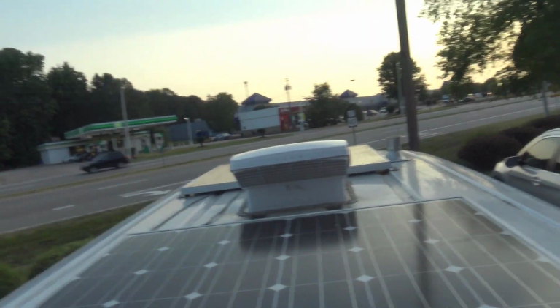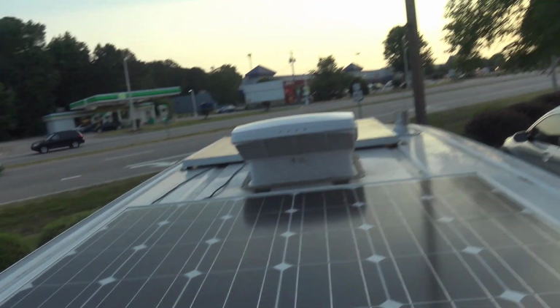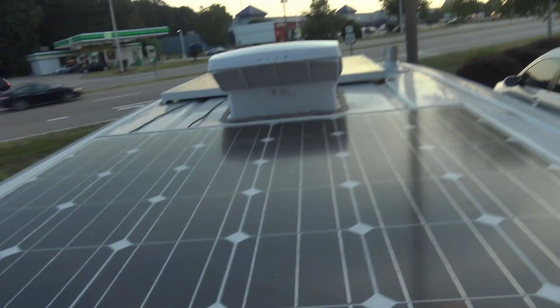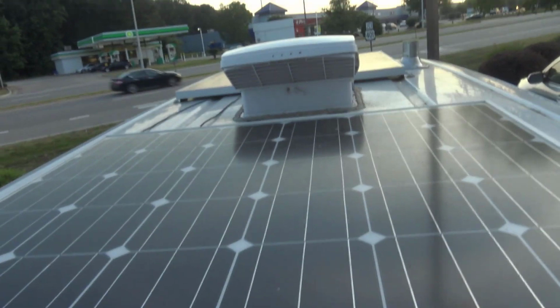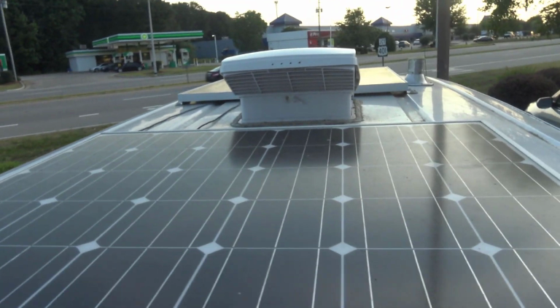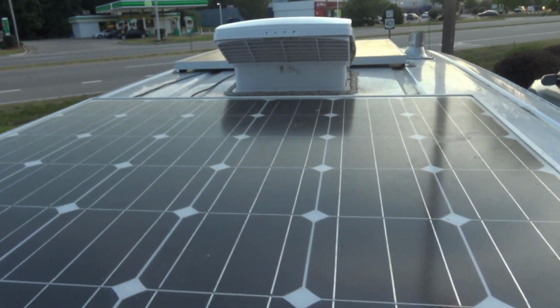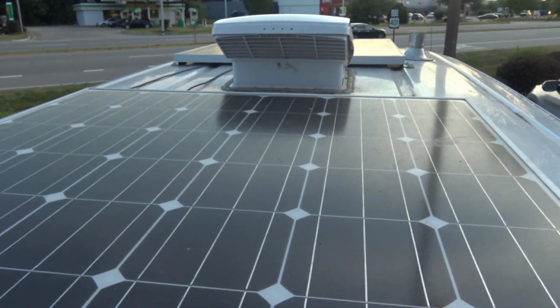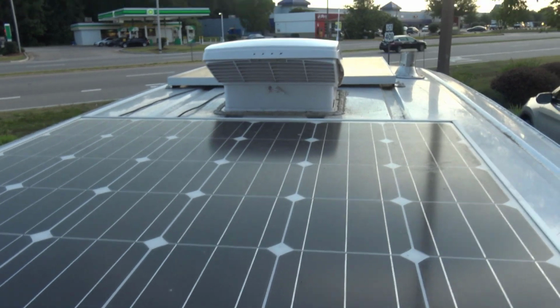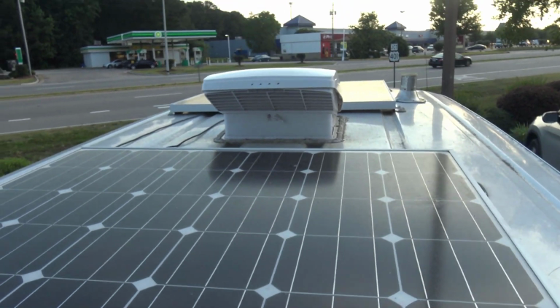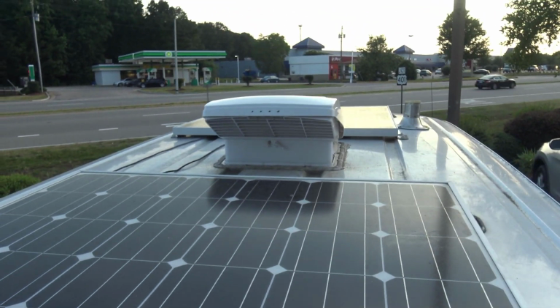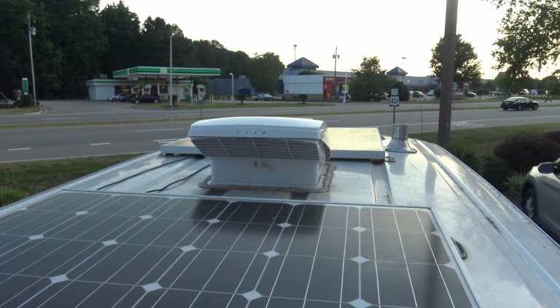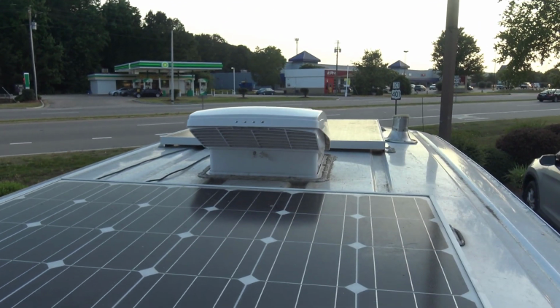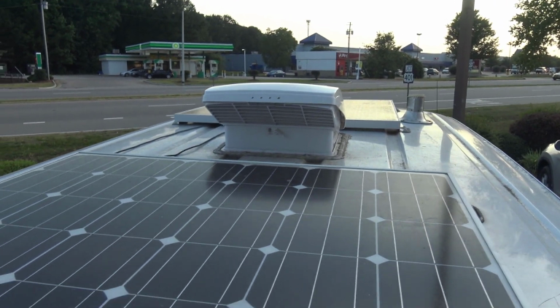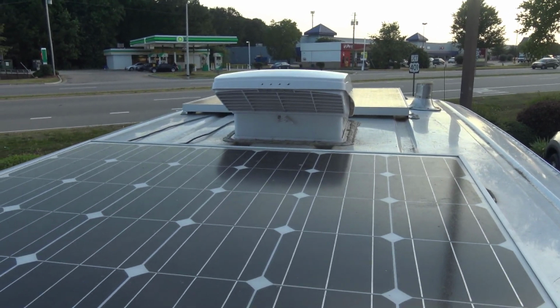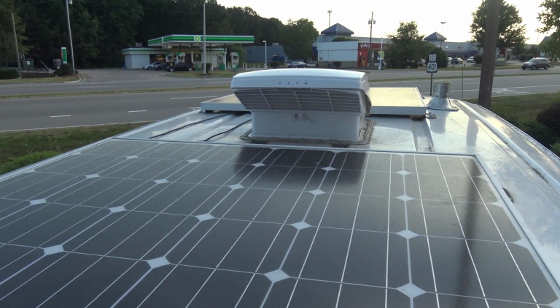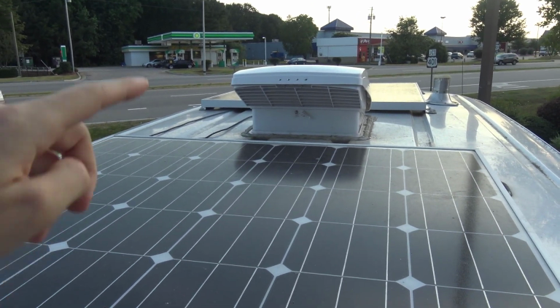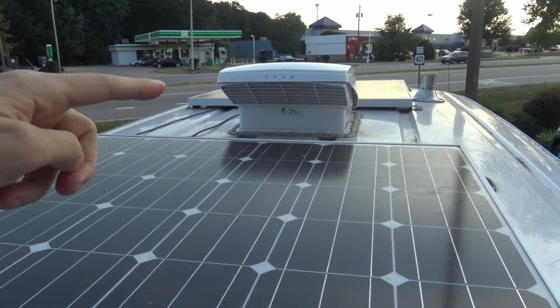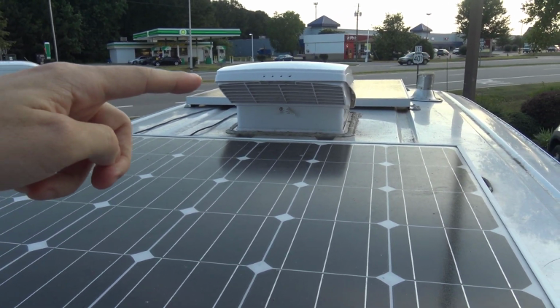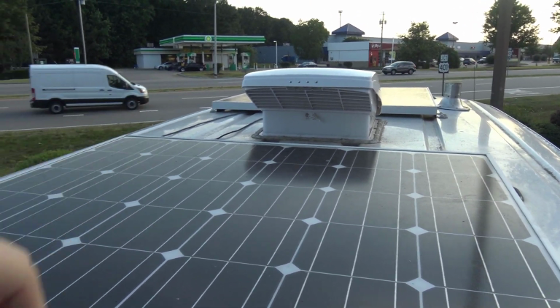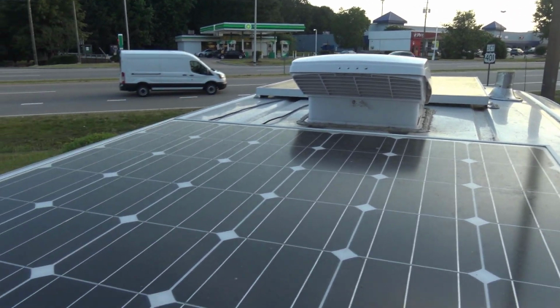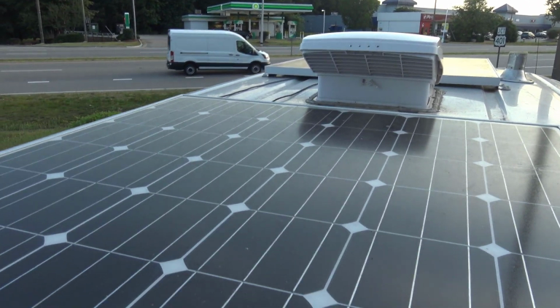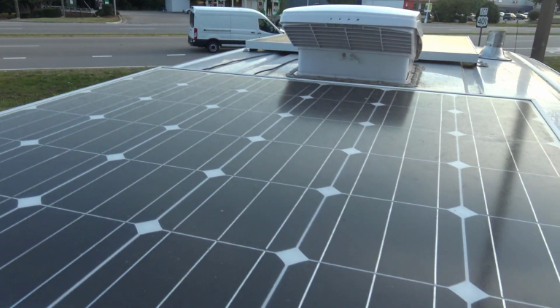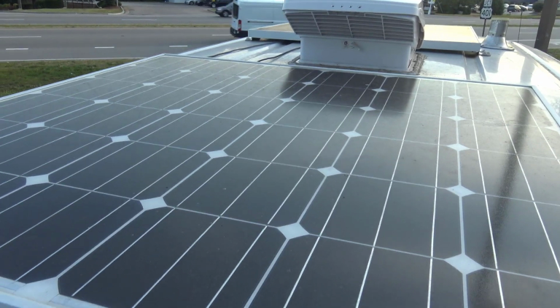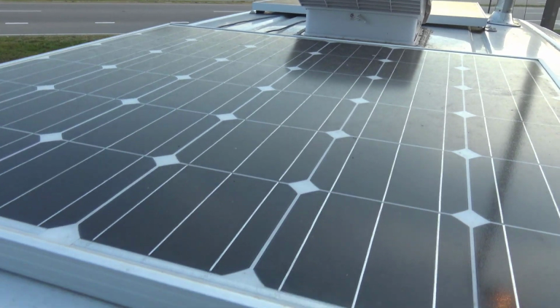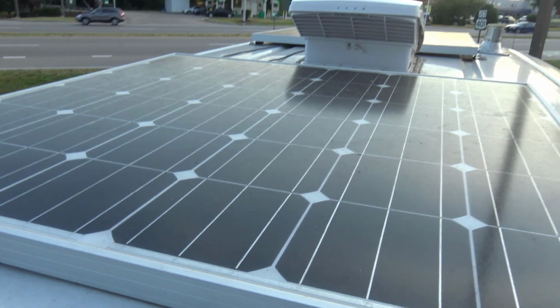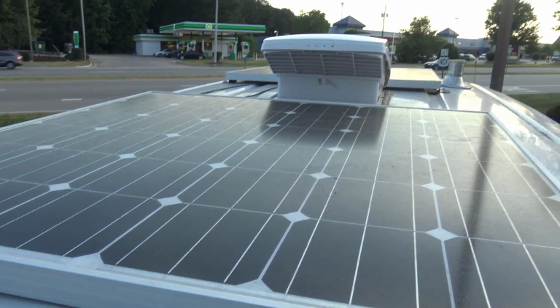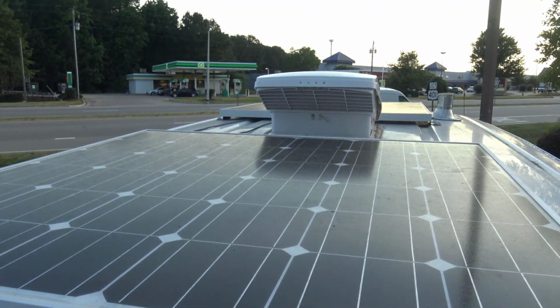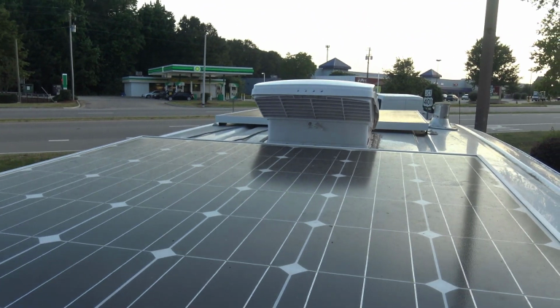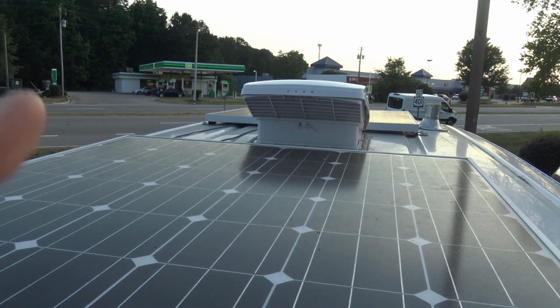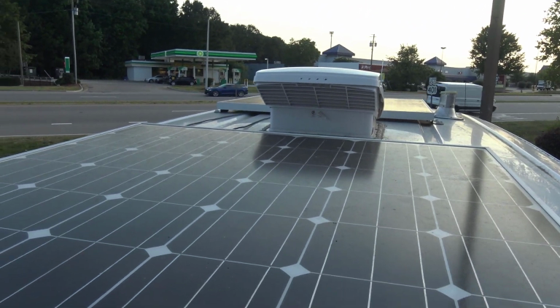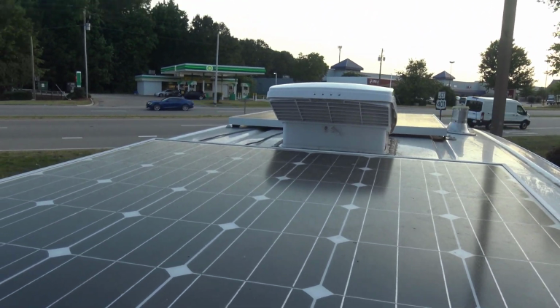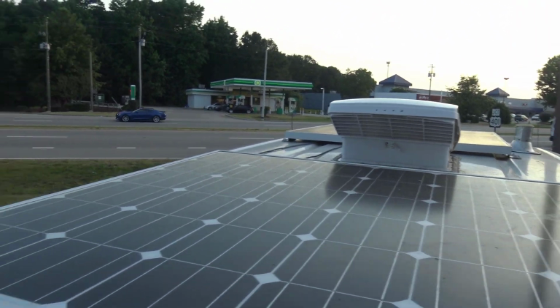Both of these are 150 watts, giving me 300 watts total. And that's the Max Air fan right there.